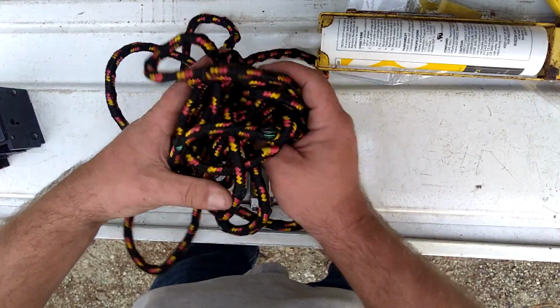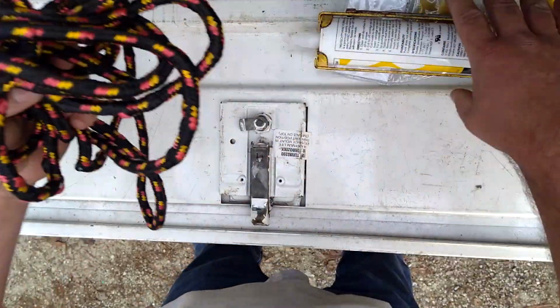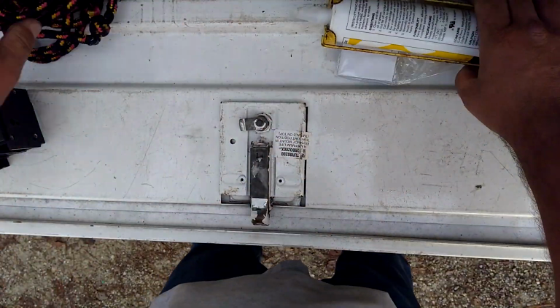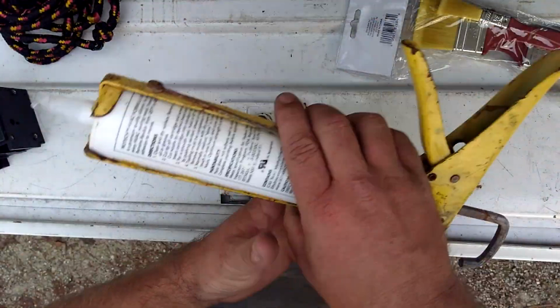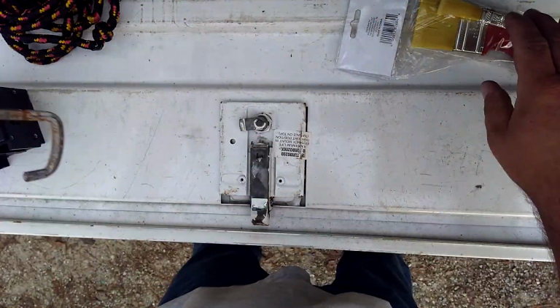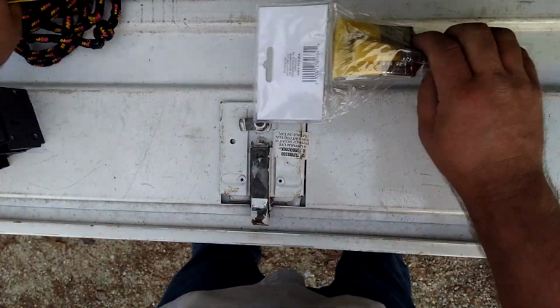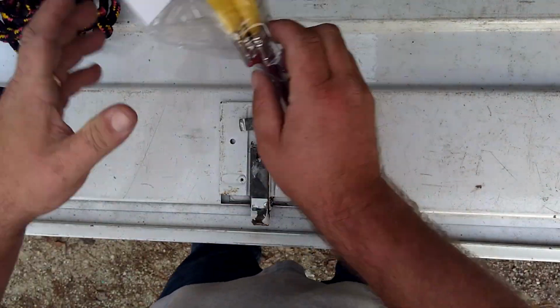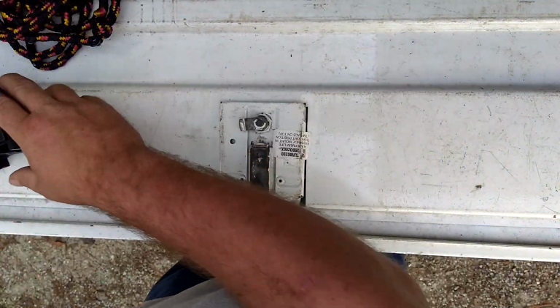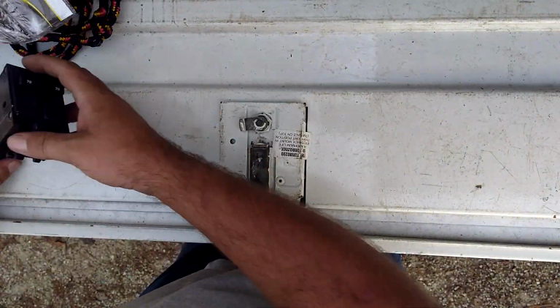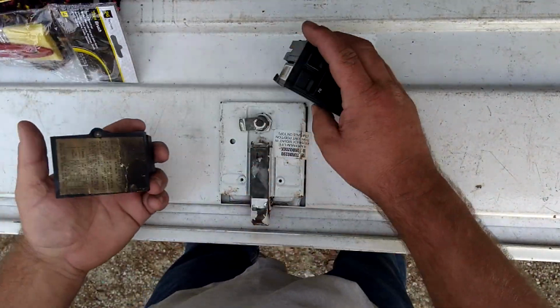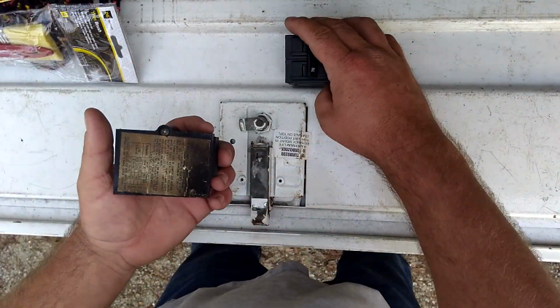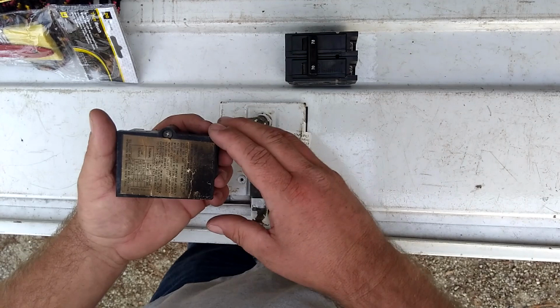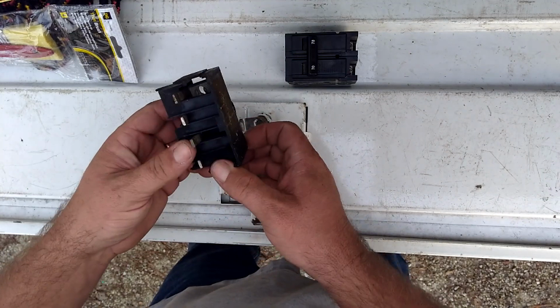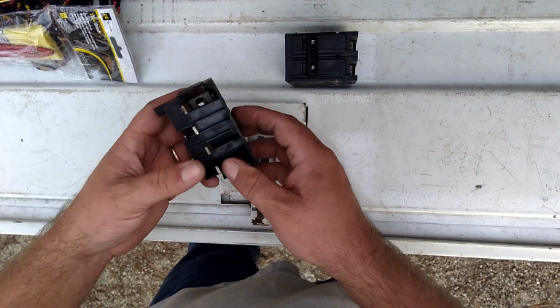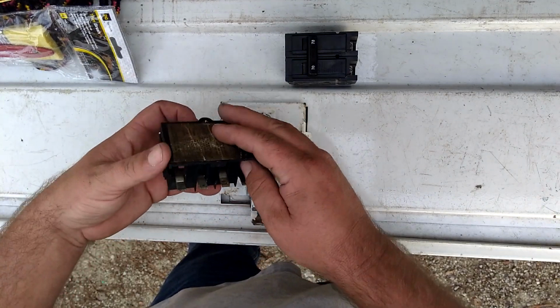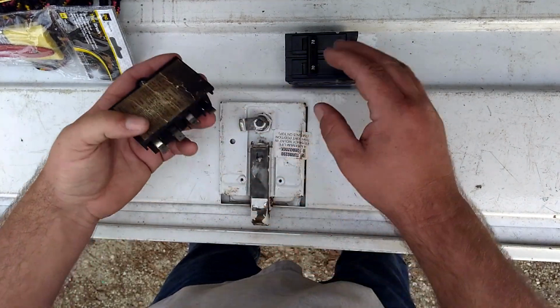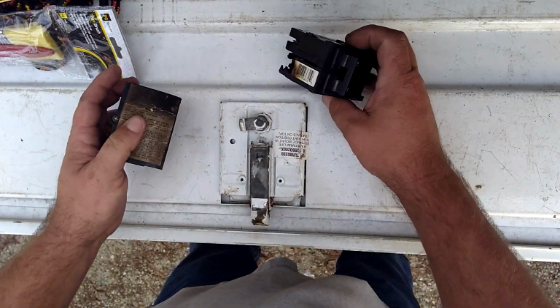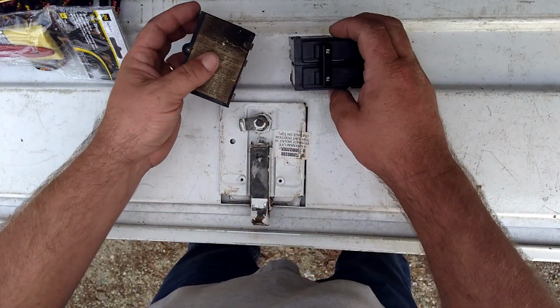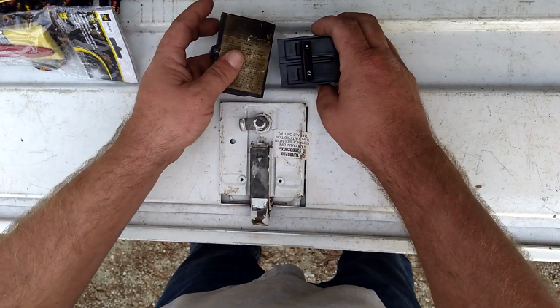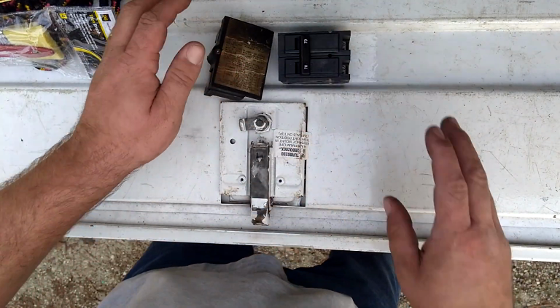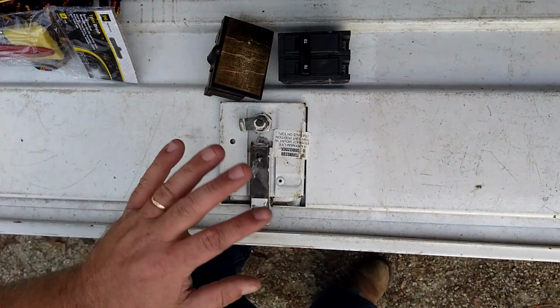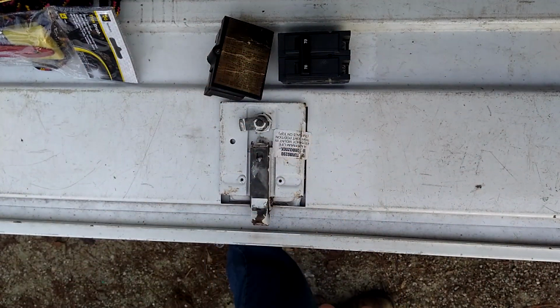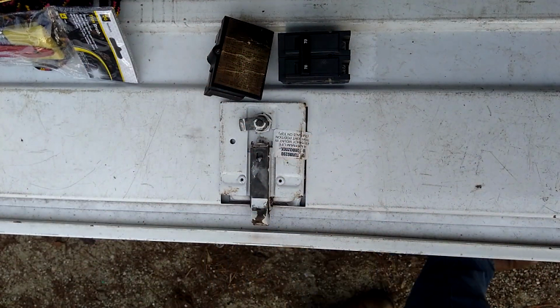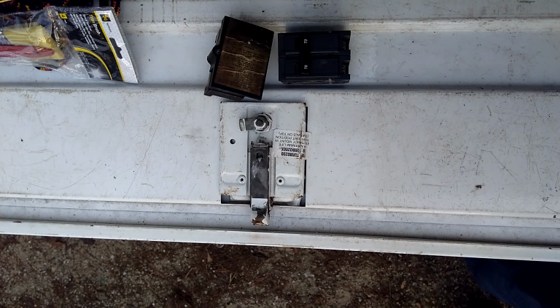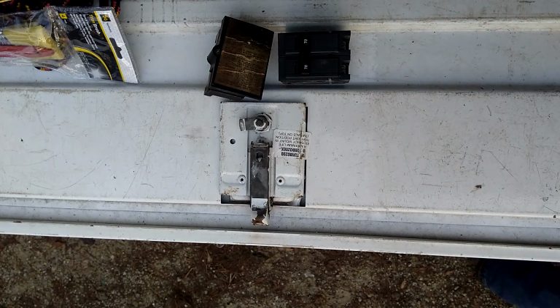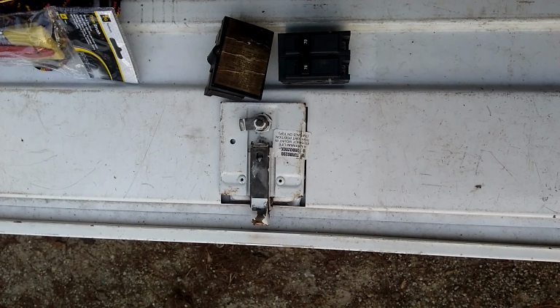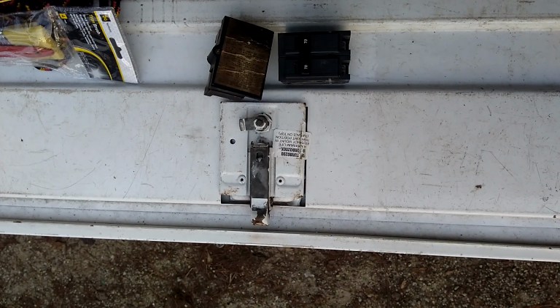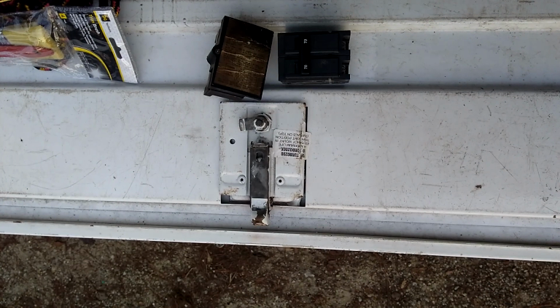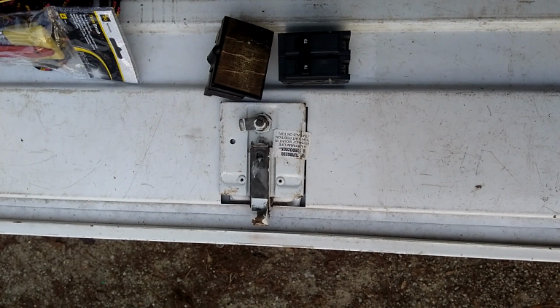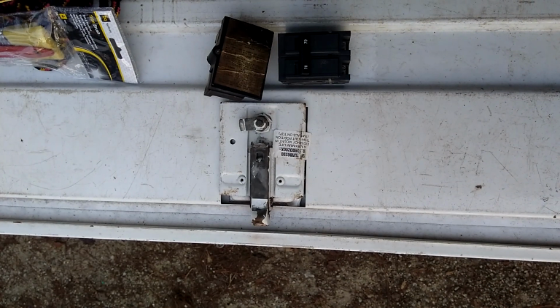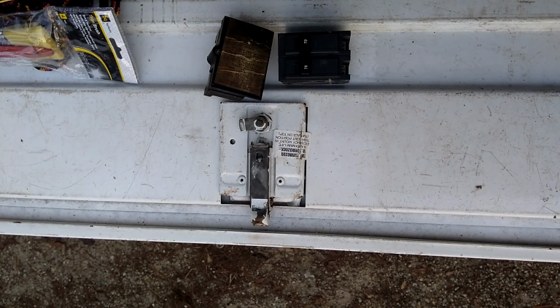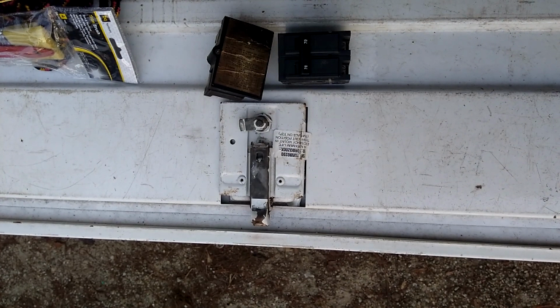Hey guys, I was going through some of my truck stuff here and I came across some stuff I saw the other day — it is some electric furnace stuff. Now this stuff gets burnt up all the time.